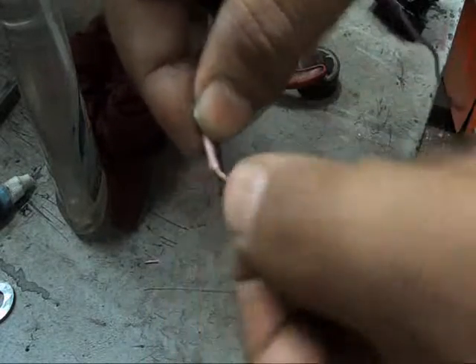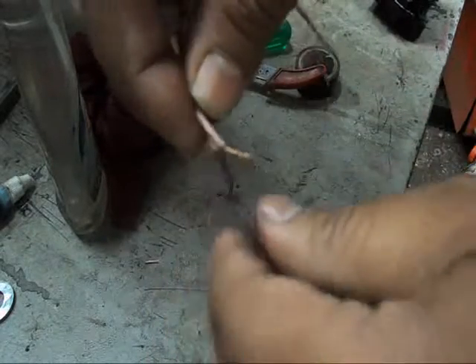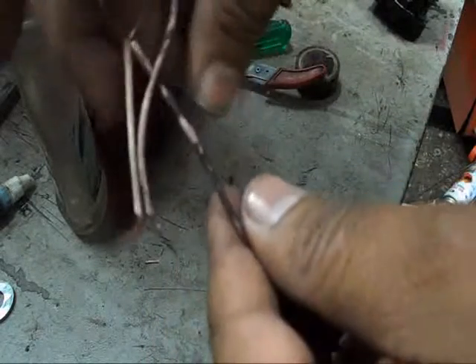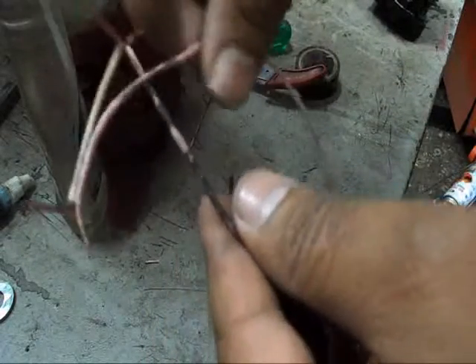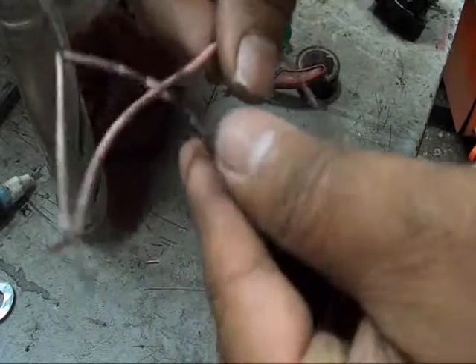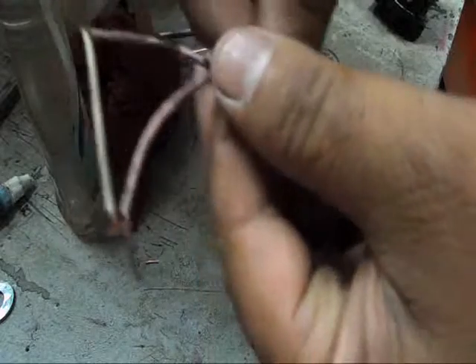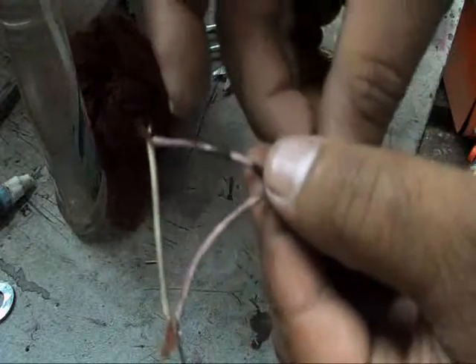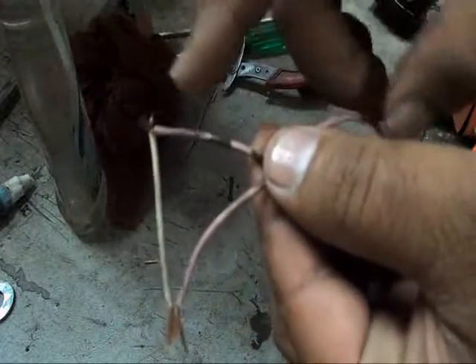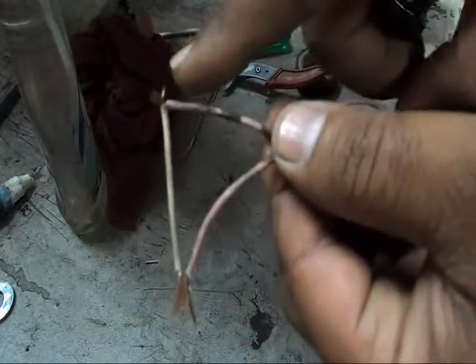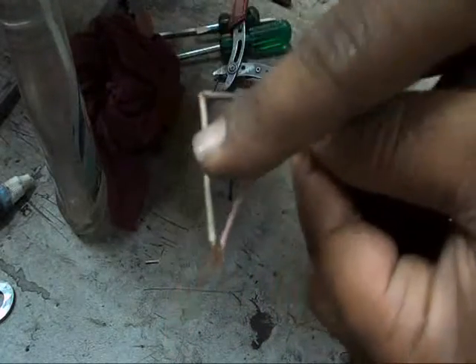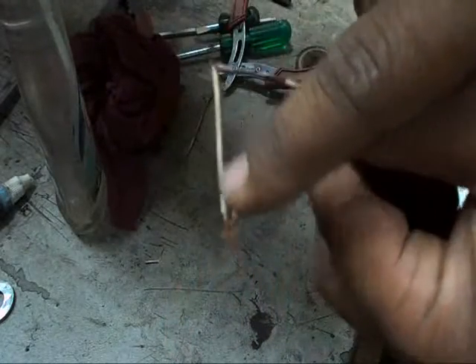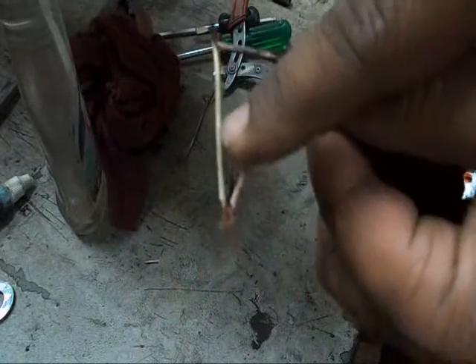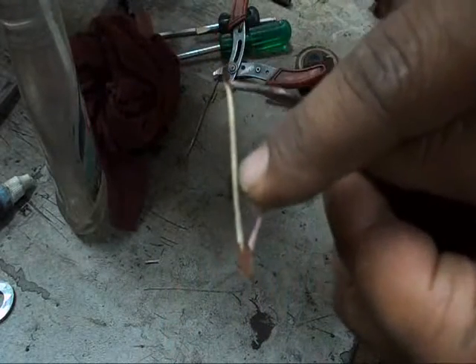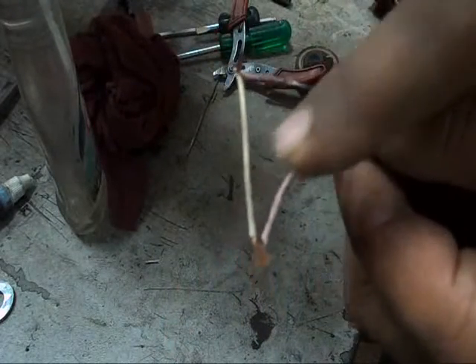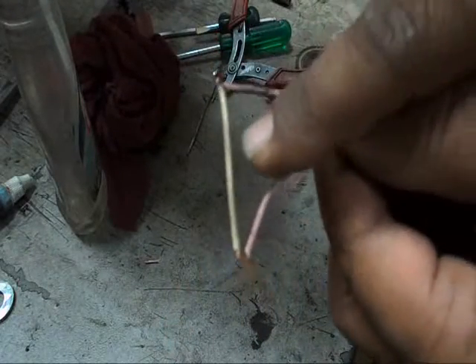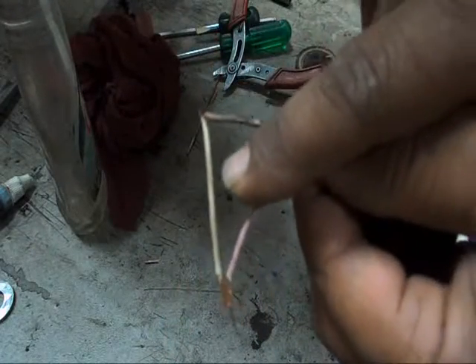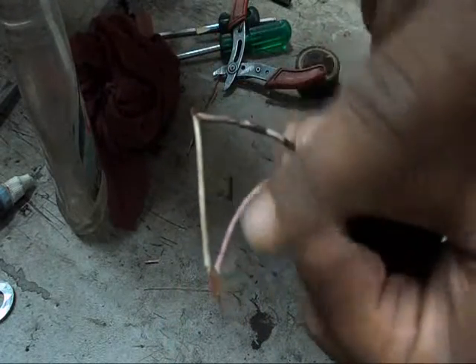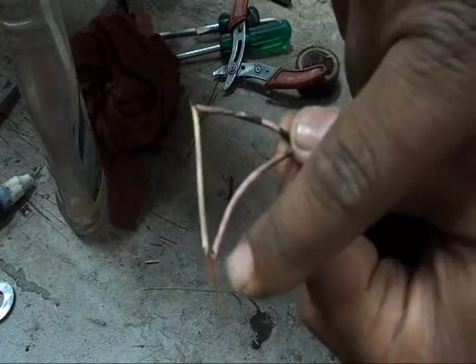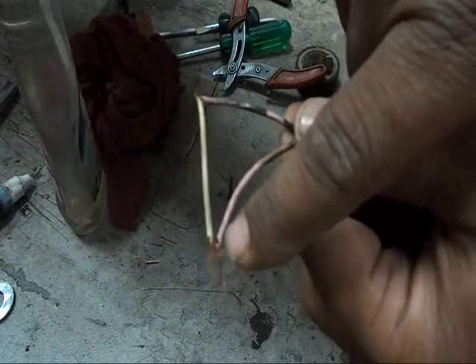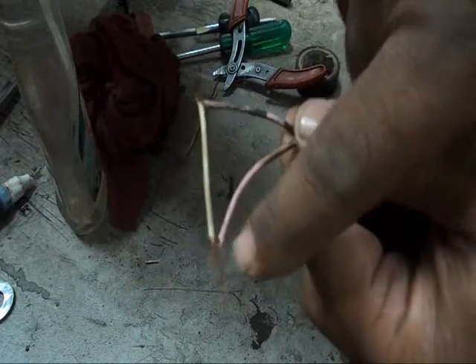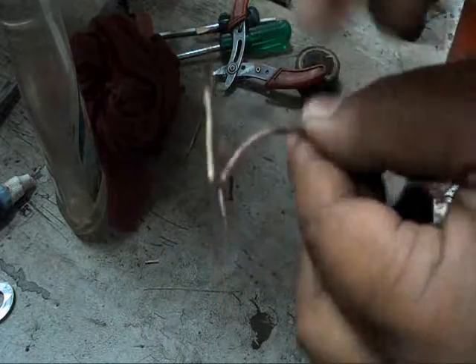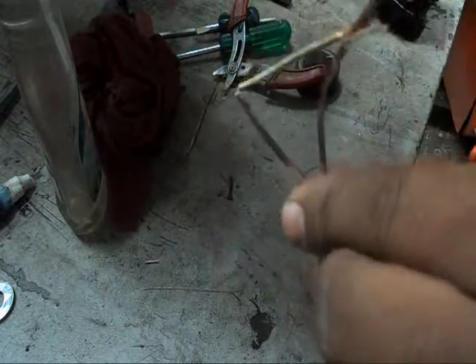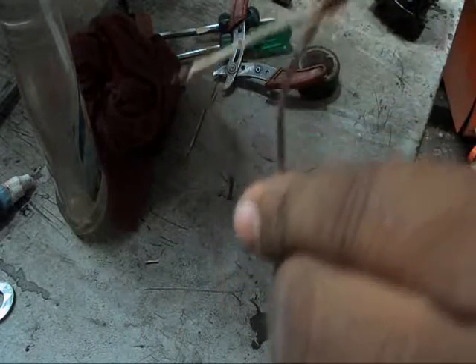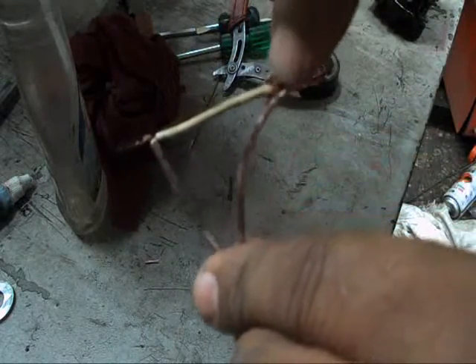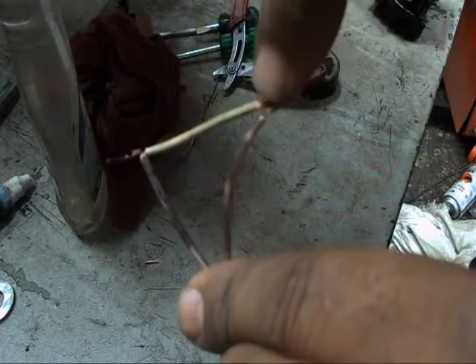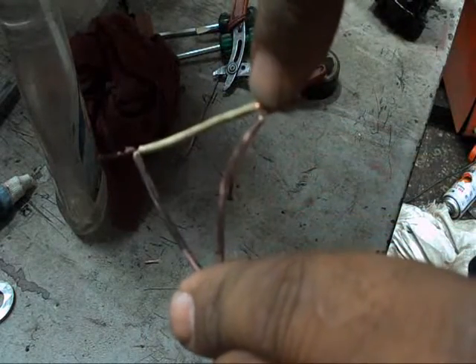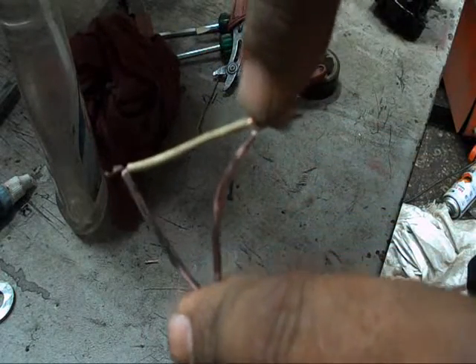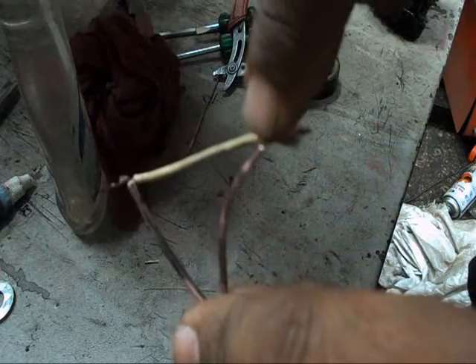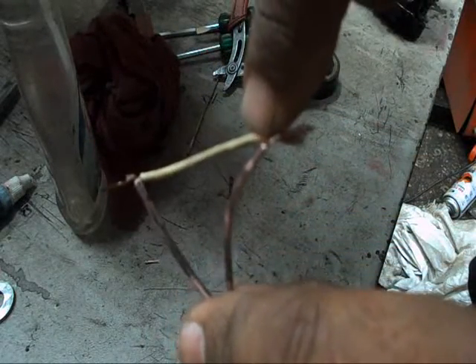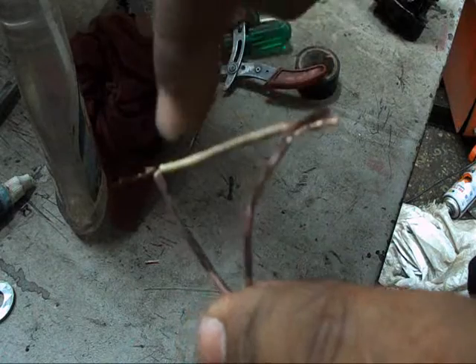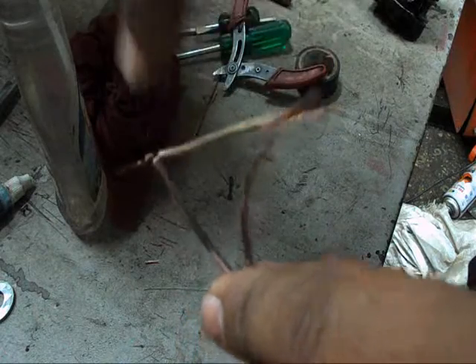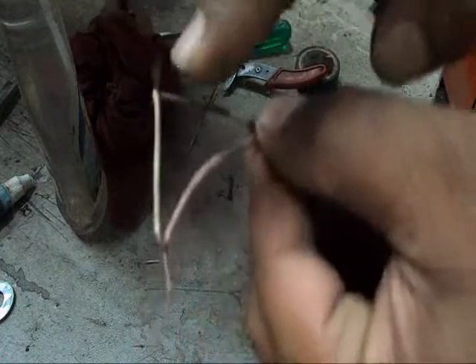At this moment and stage, I am using only one strand from this wire. My fuse point is basically here — if it wants to burn, it will burn from this point or this point.